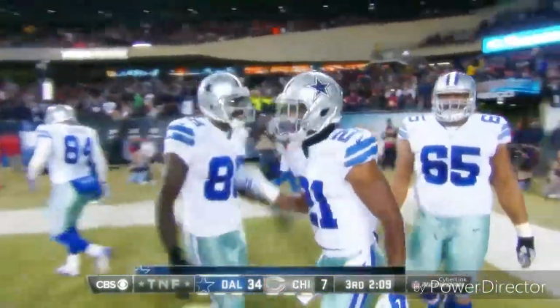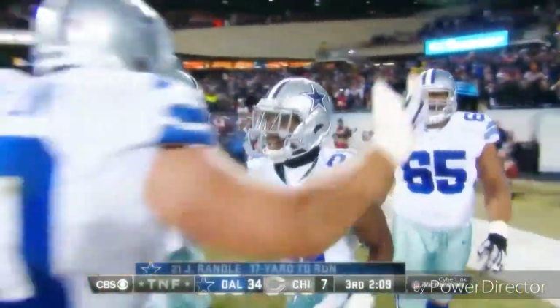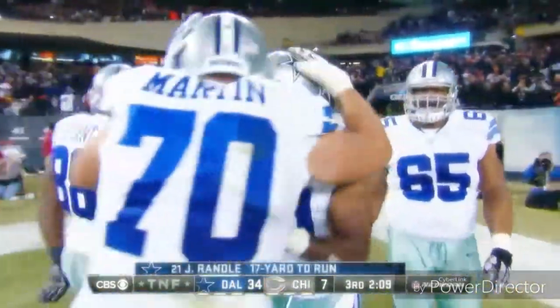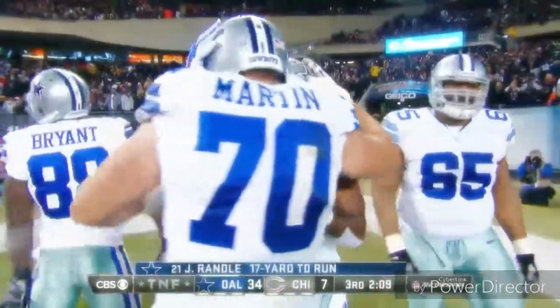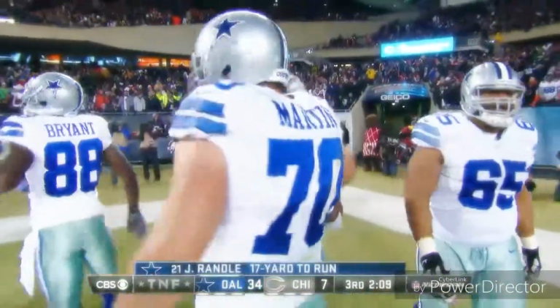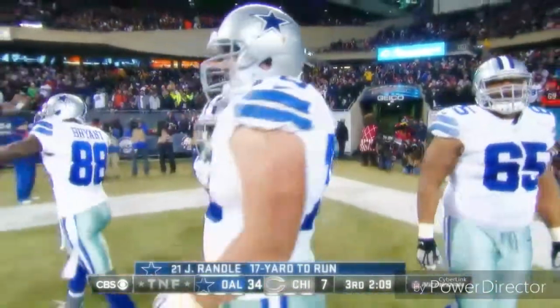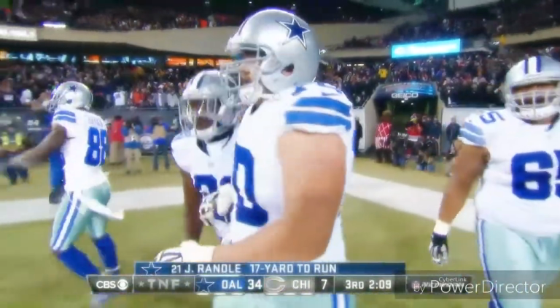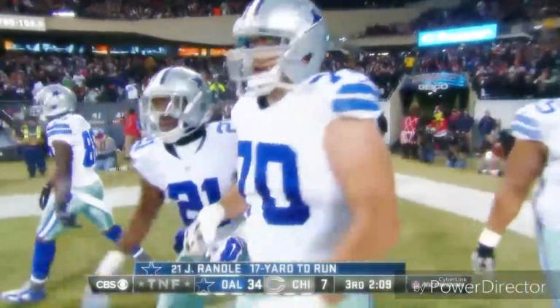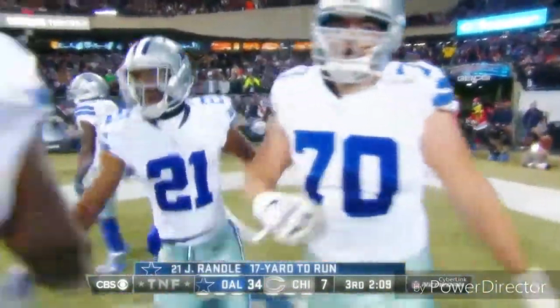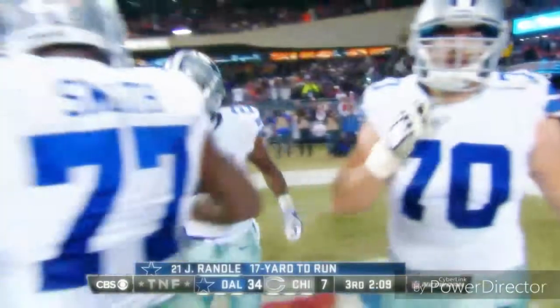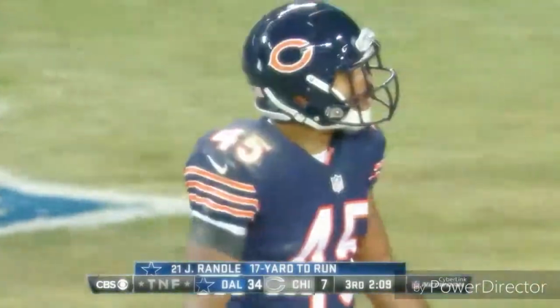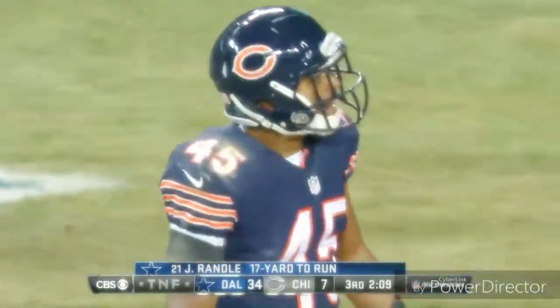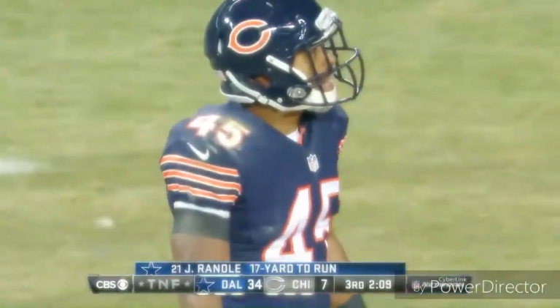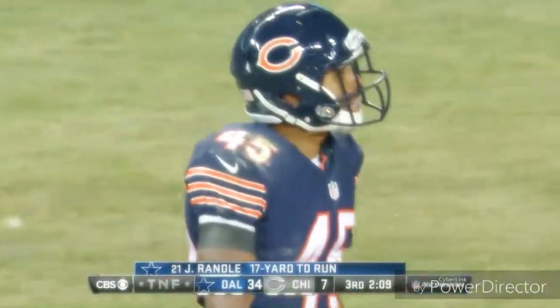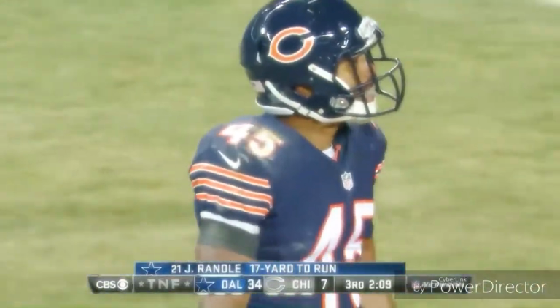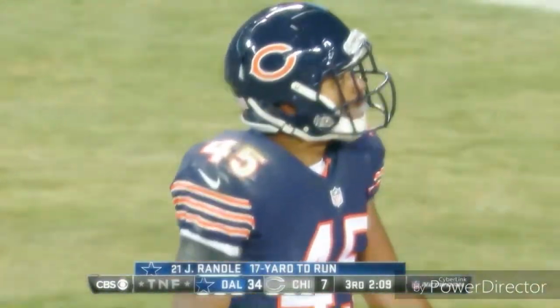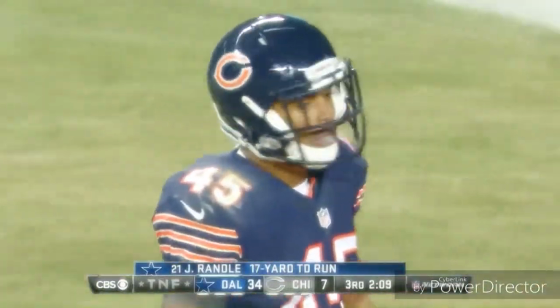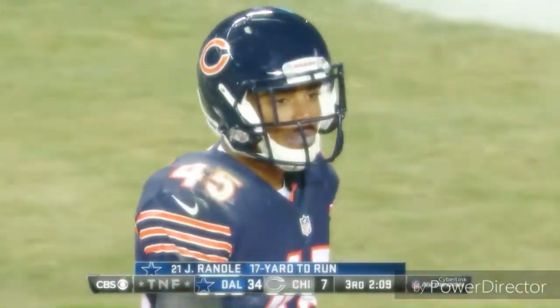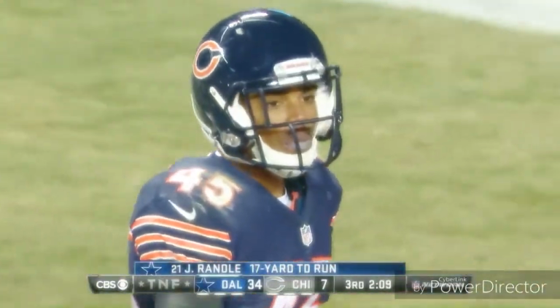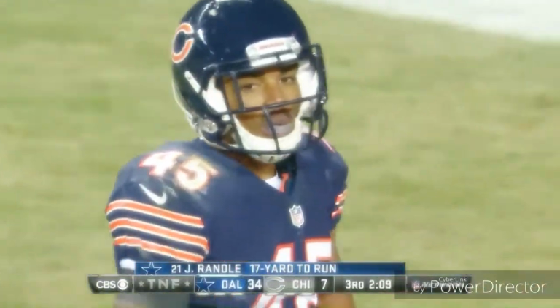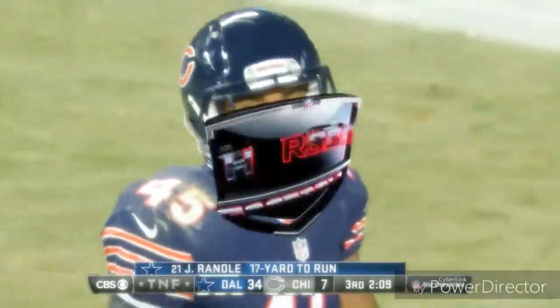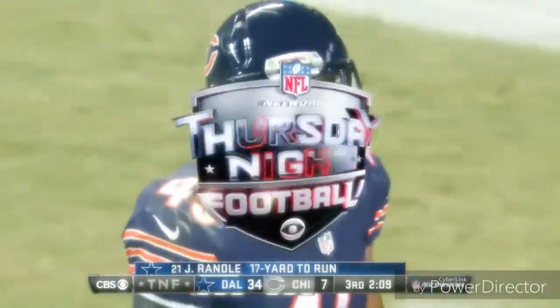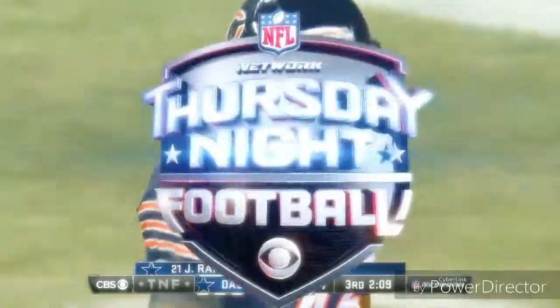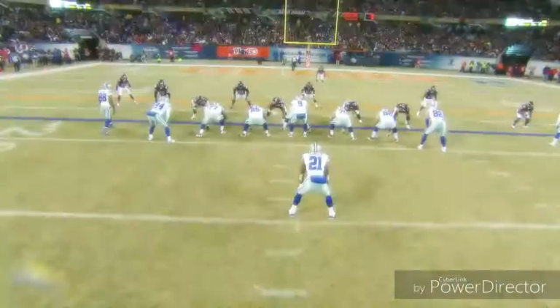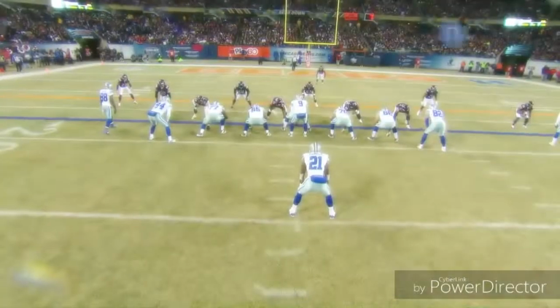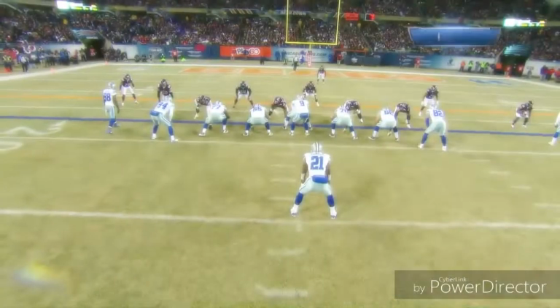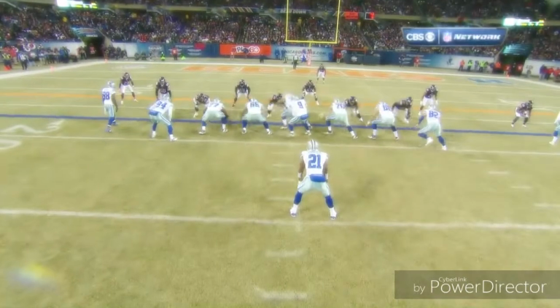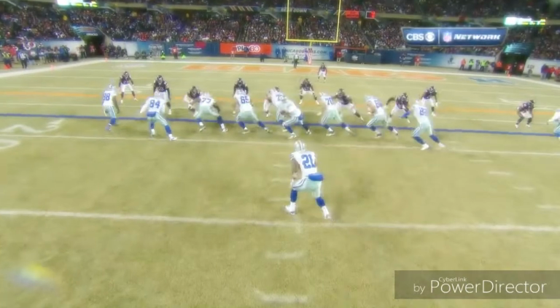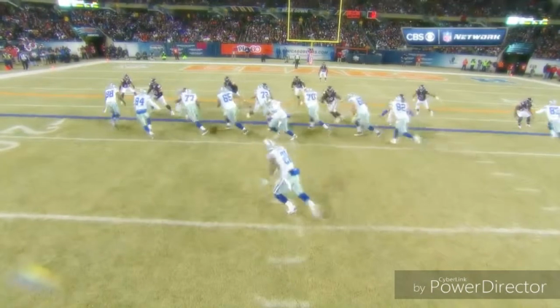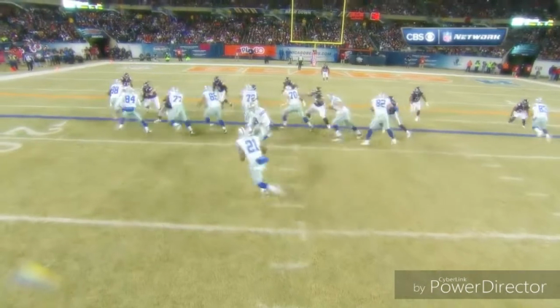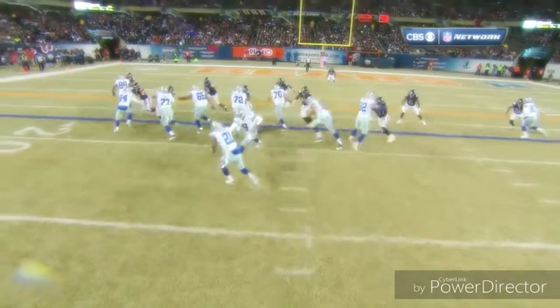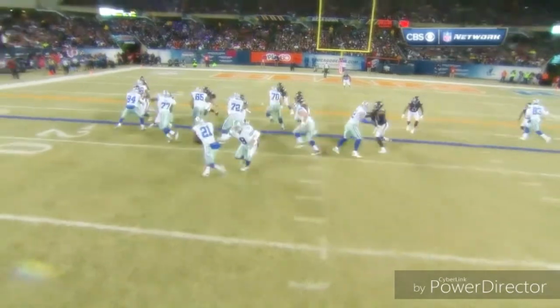That was tremendous blocking against the Bears on defense. It's terrible. That was tremendous blocking. Nobody gets off the block.